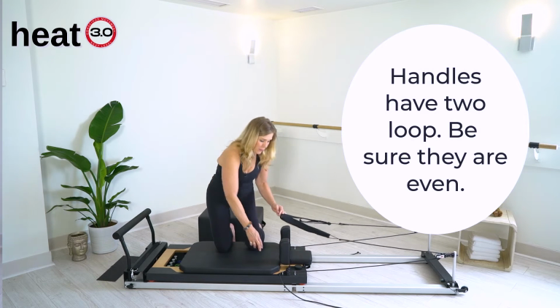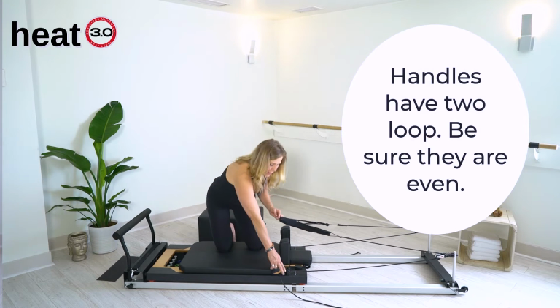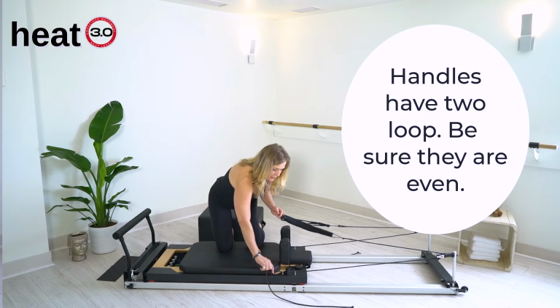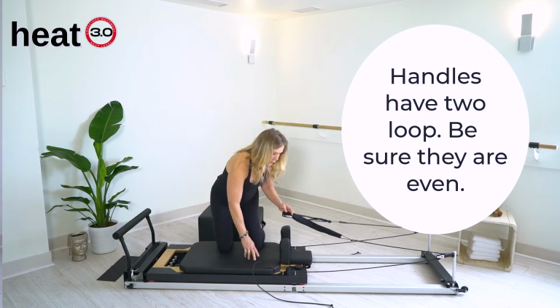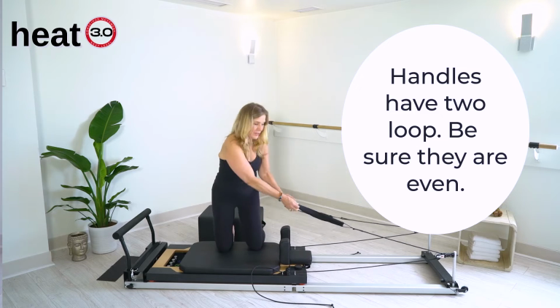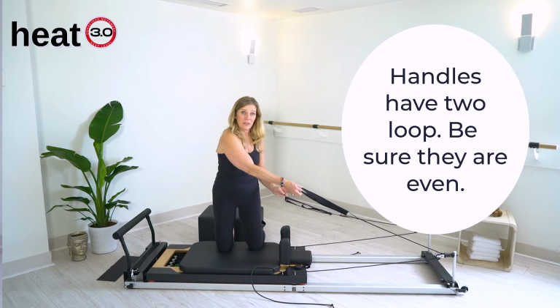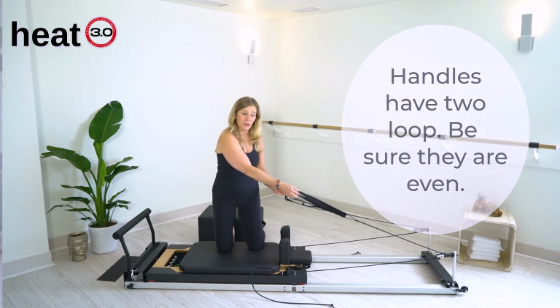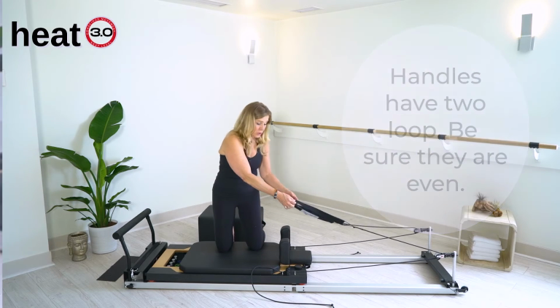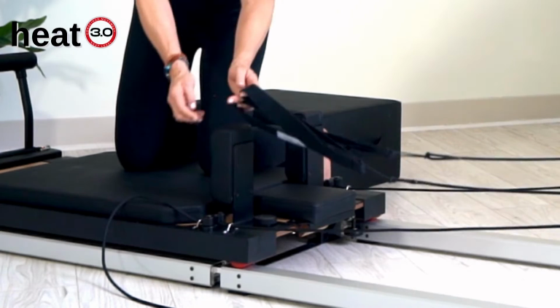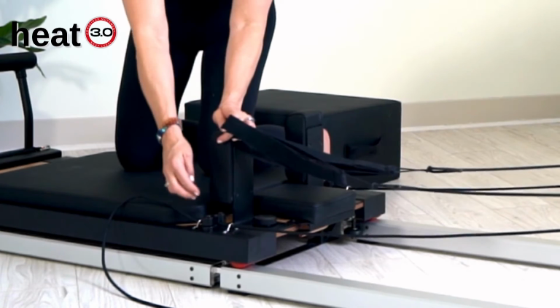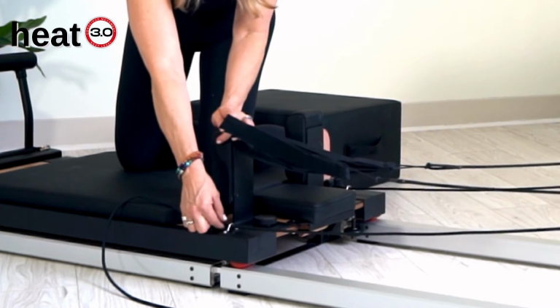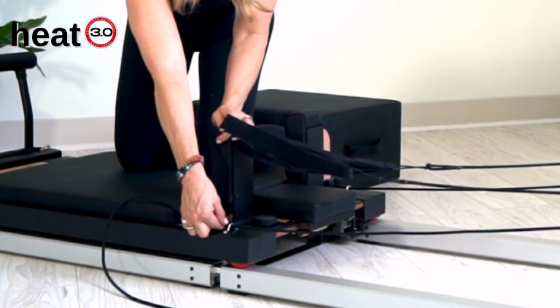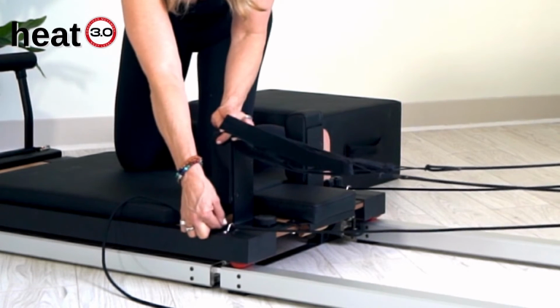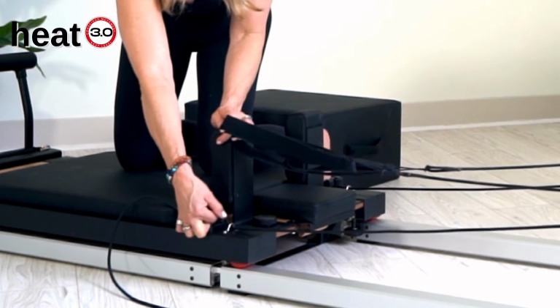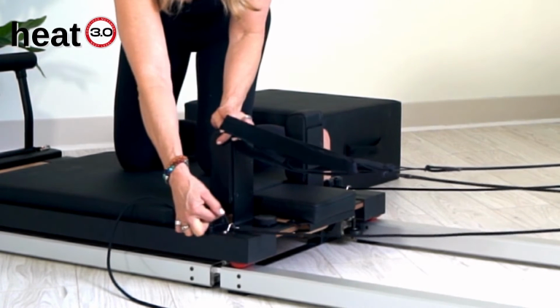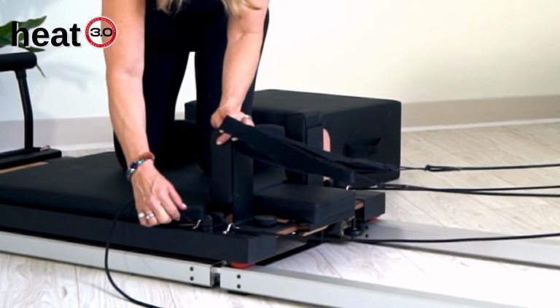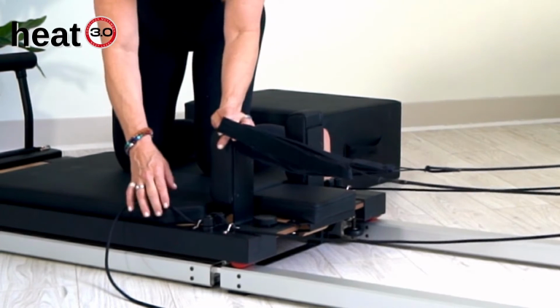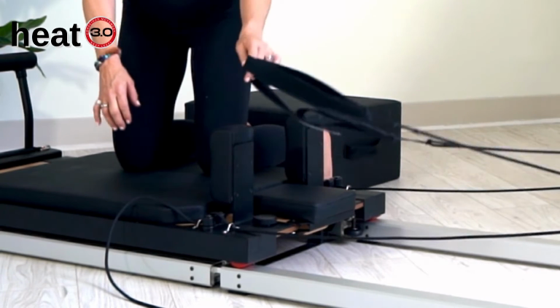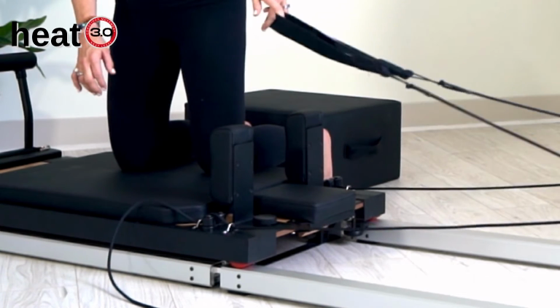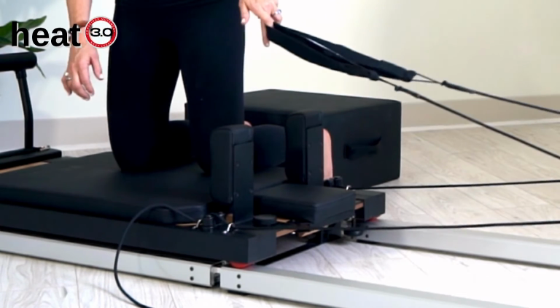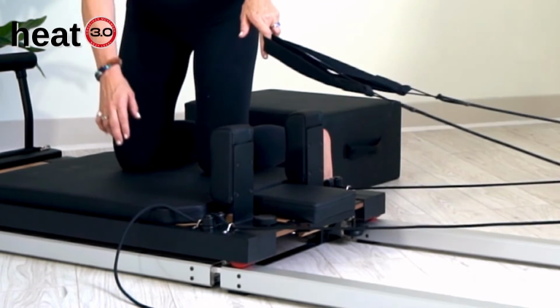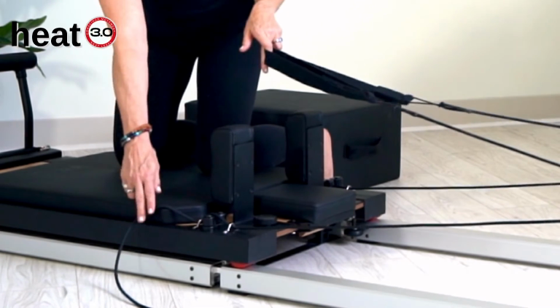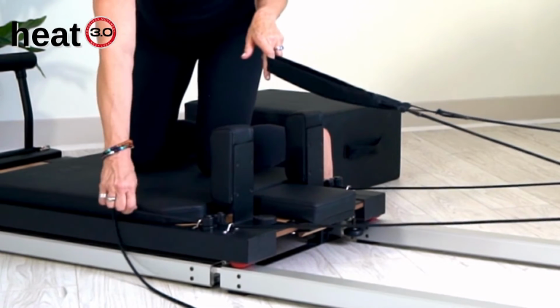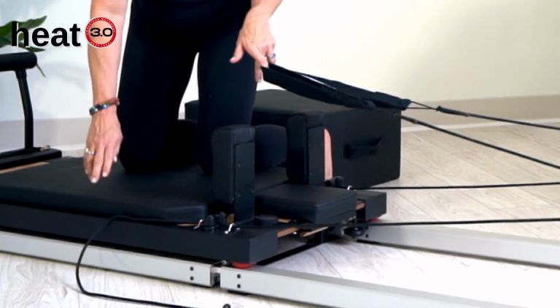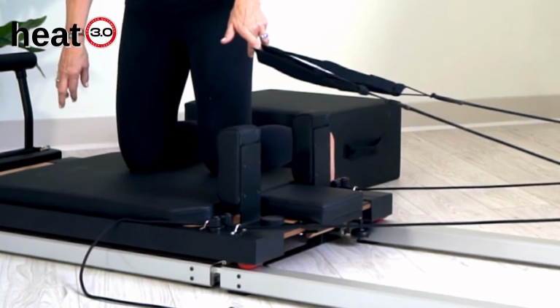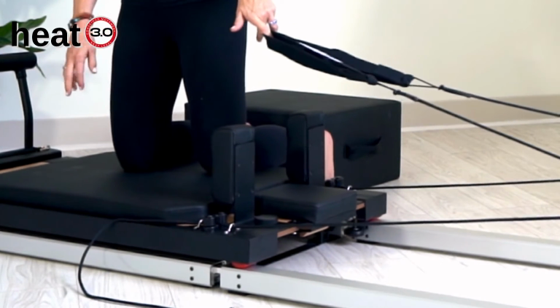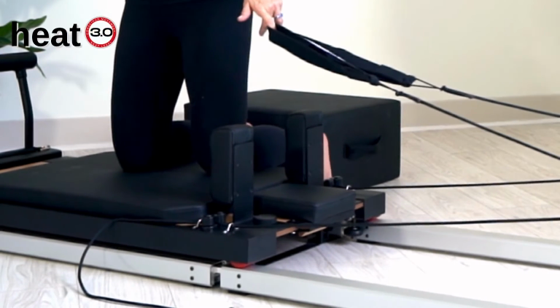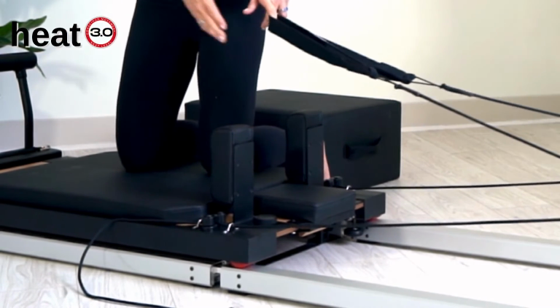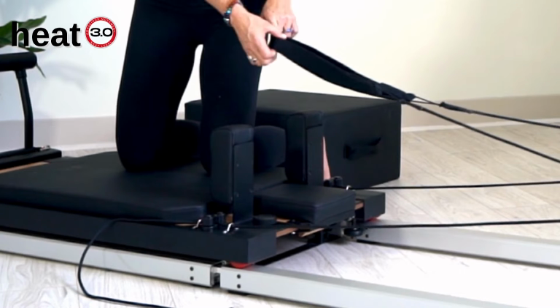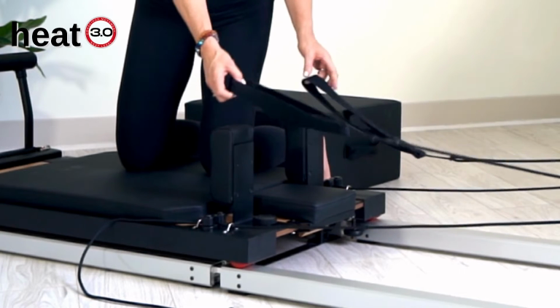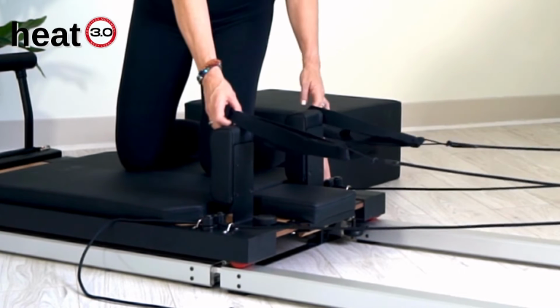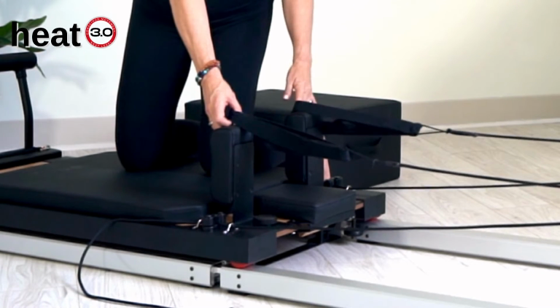If one handle is a little further down than the other, you'll use your cleat by lifting it up and making them even and locking it back down. It's really important that your straps are even.